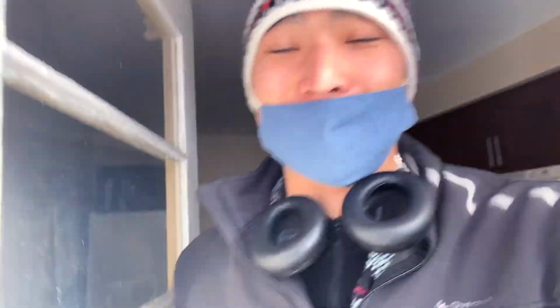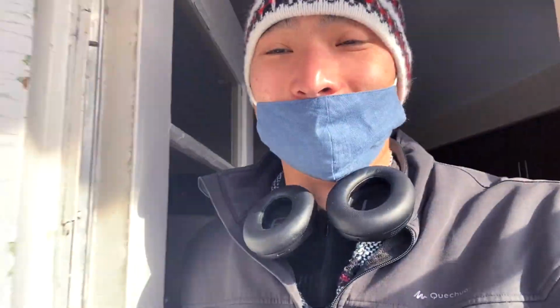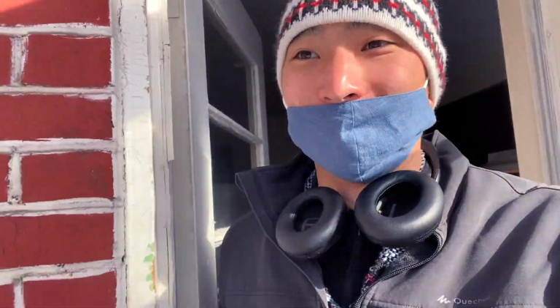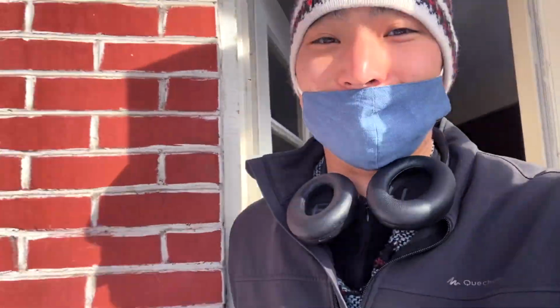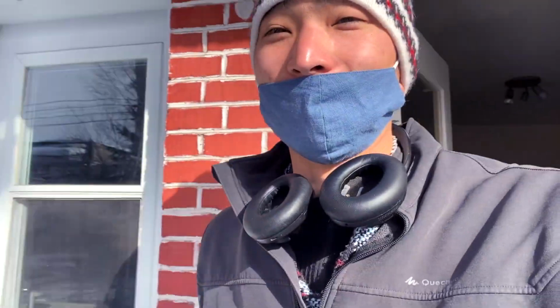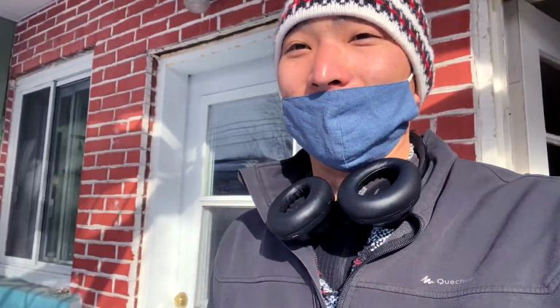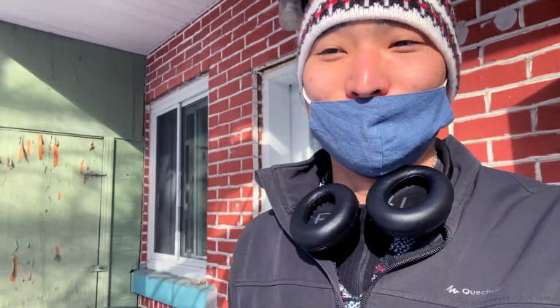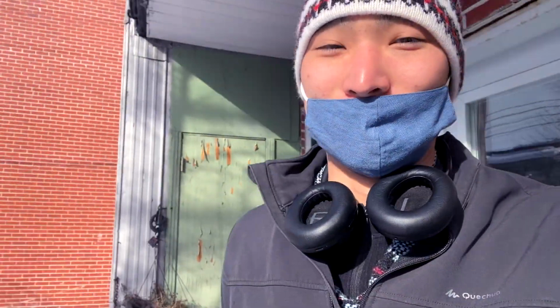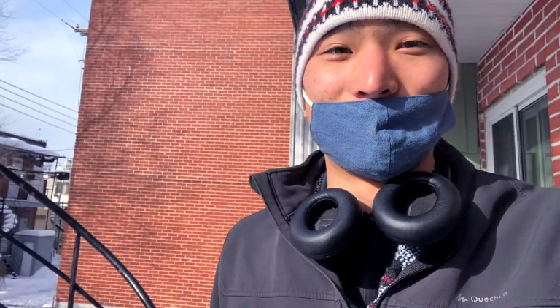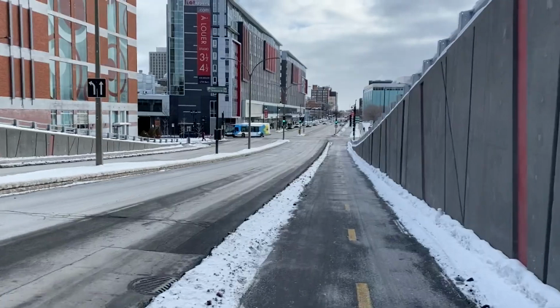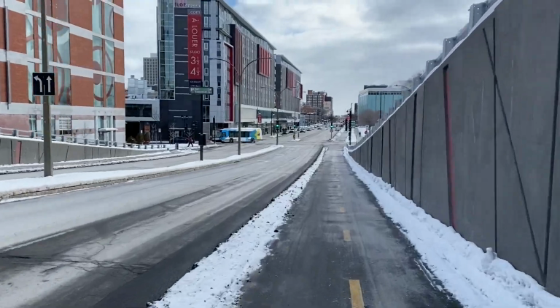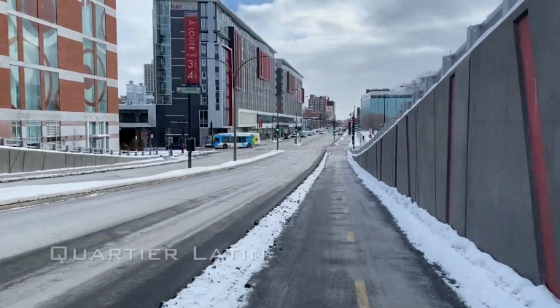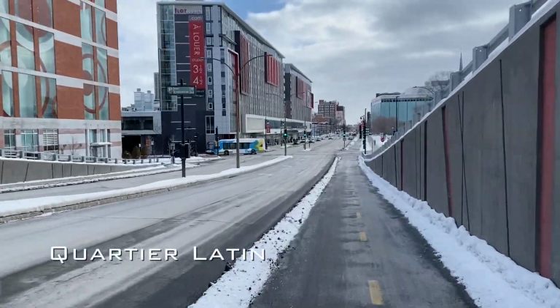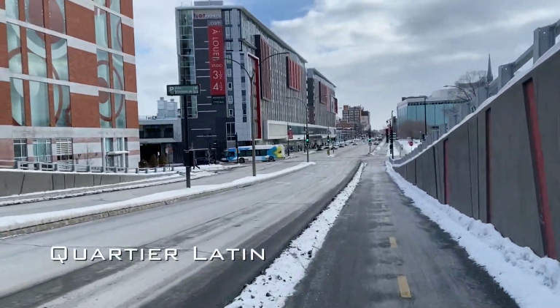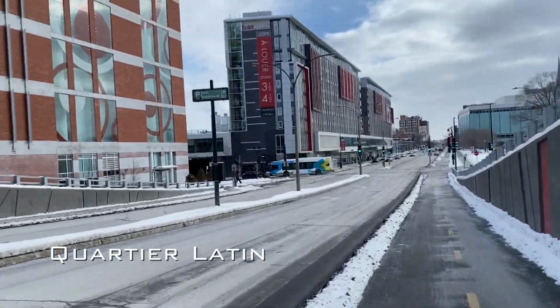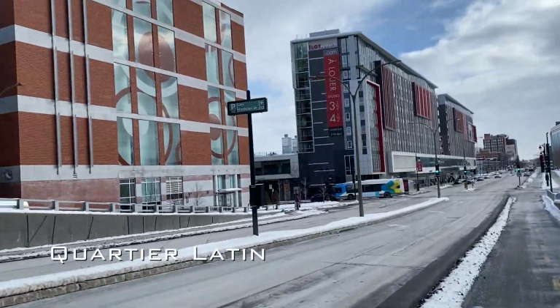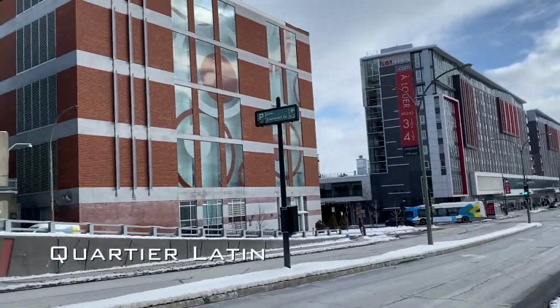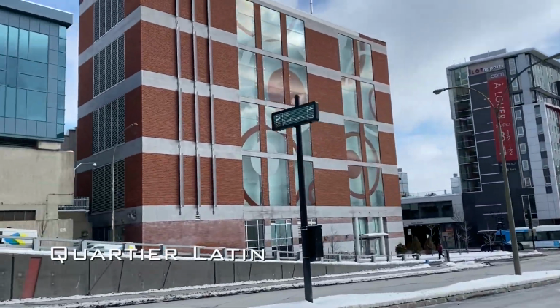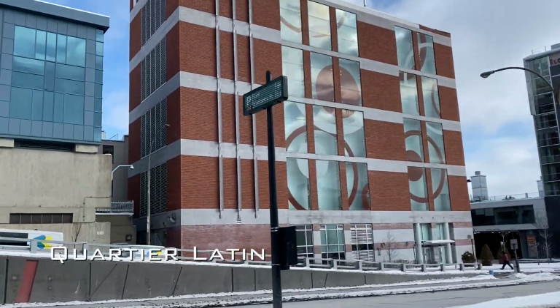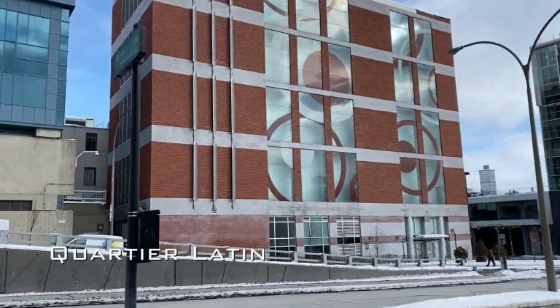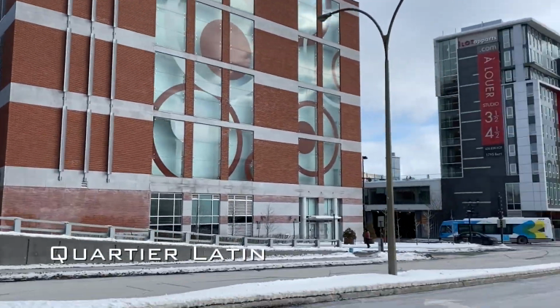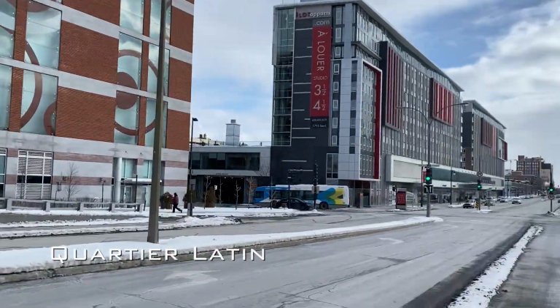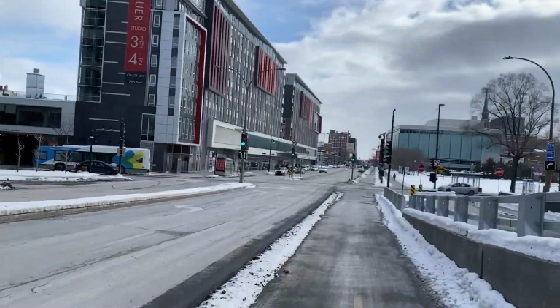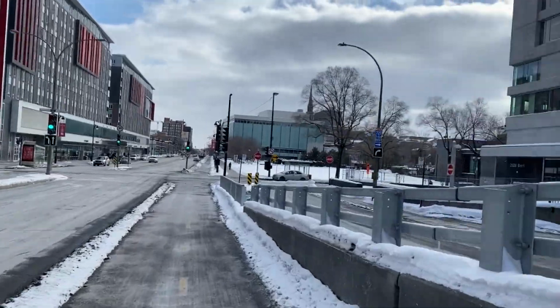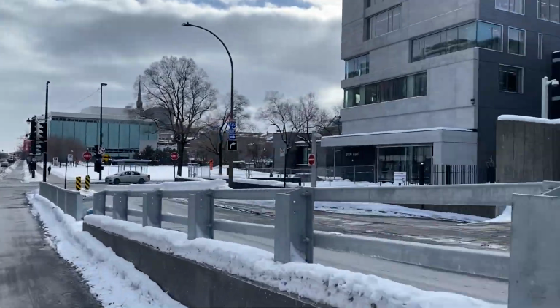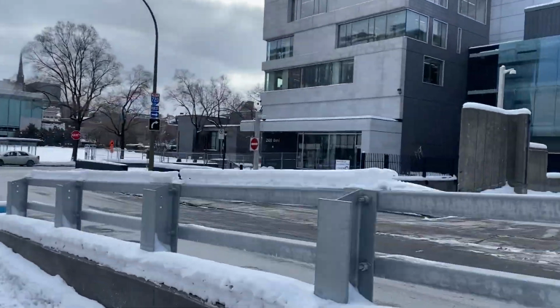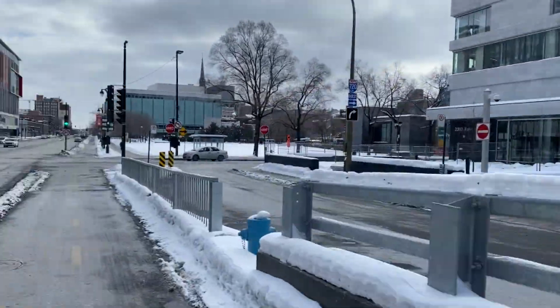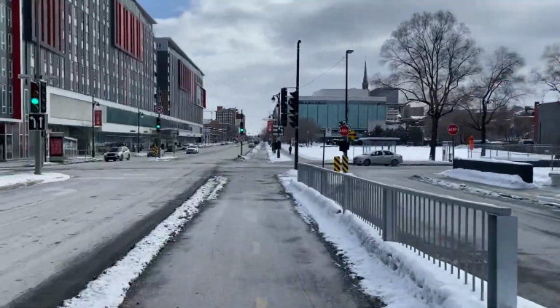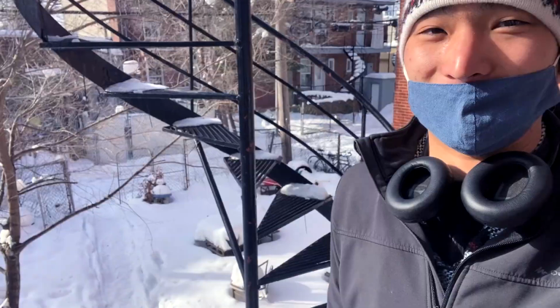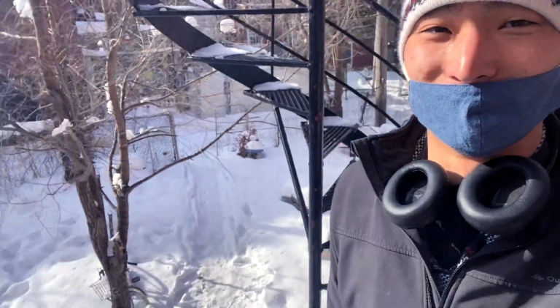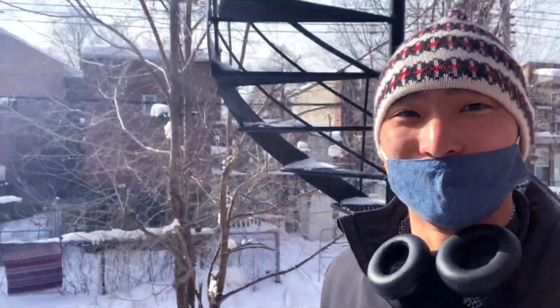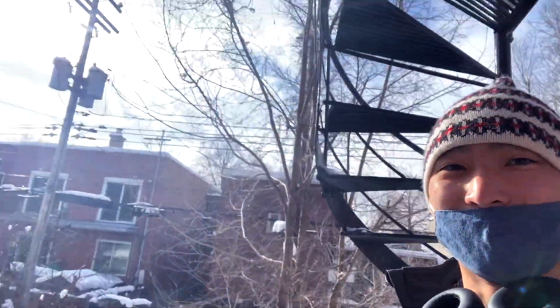Temperature outside is minus 14 degrees Celsius, about minus 20 wind chill. So that feels like minus 7 Fahrenheit or something, so it's really cold but it's very sunny.